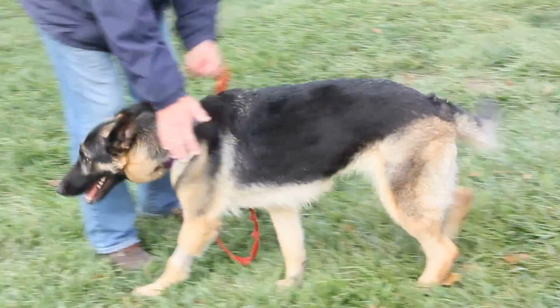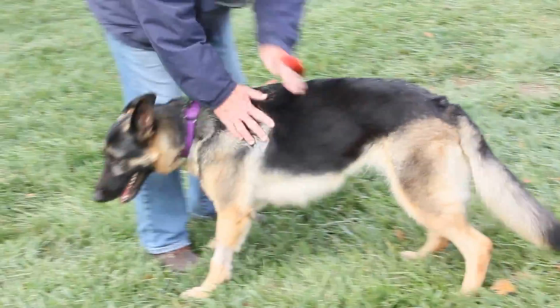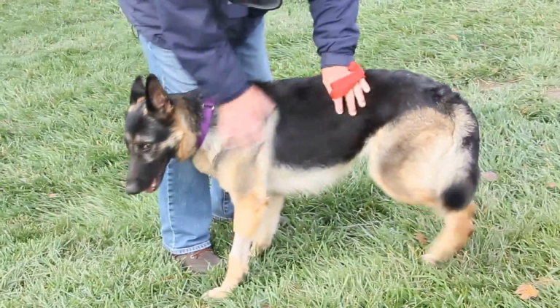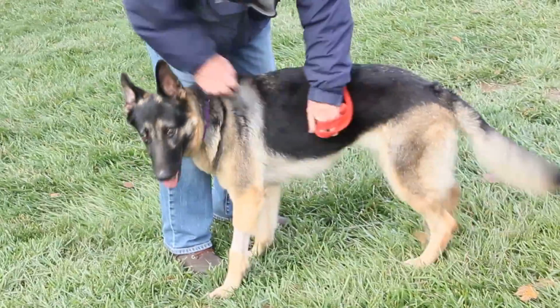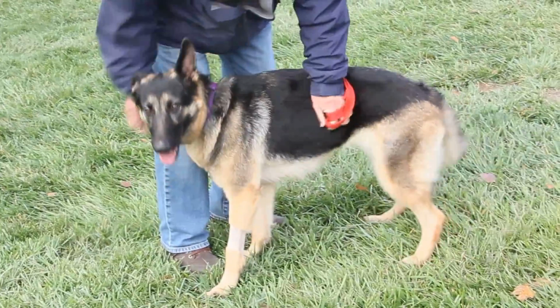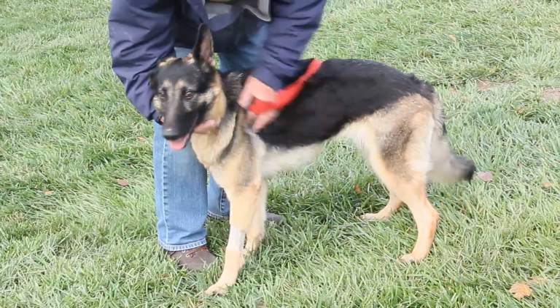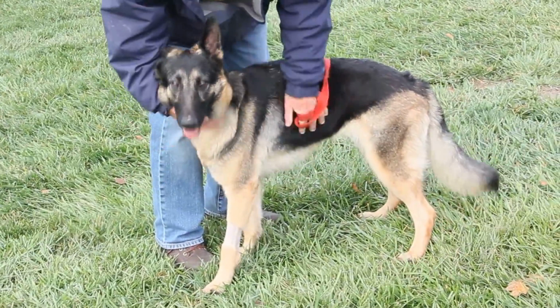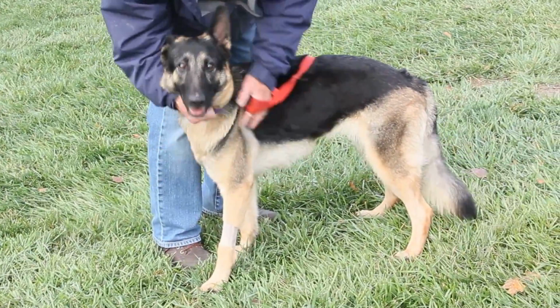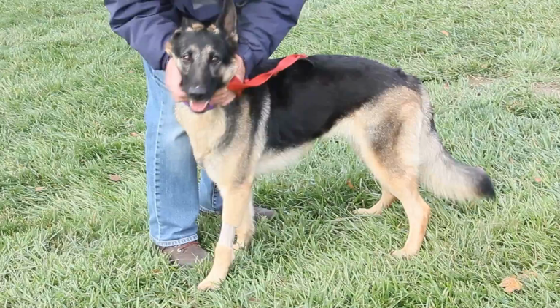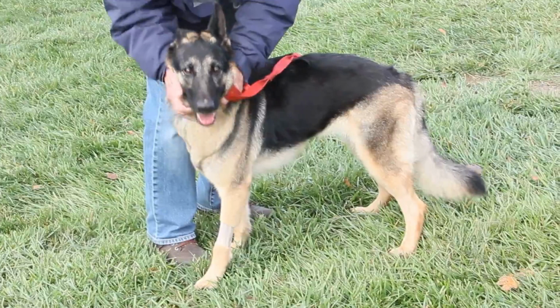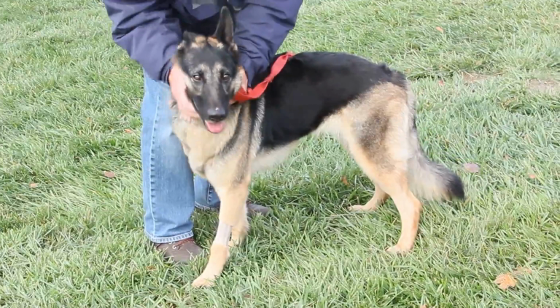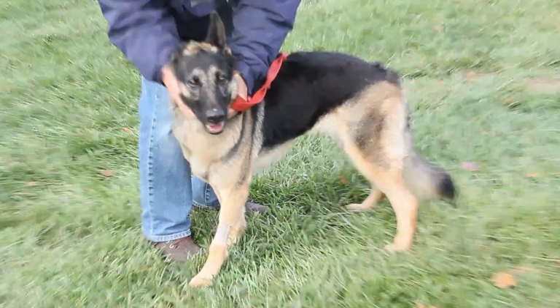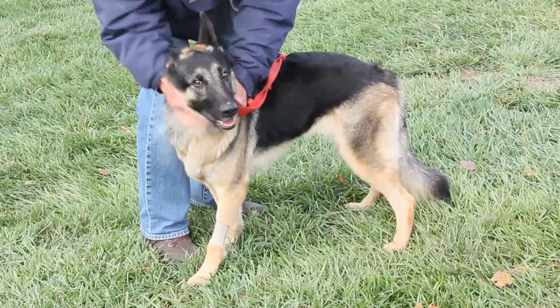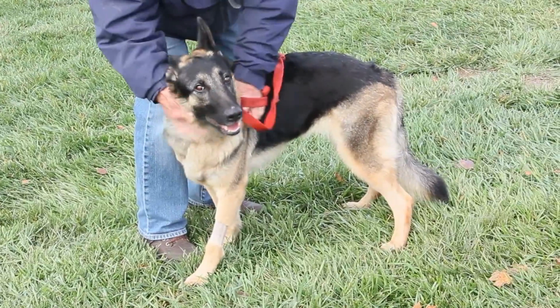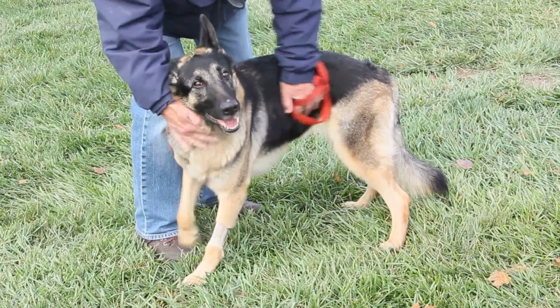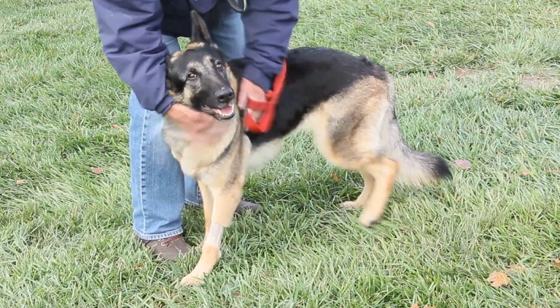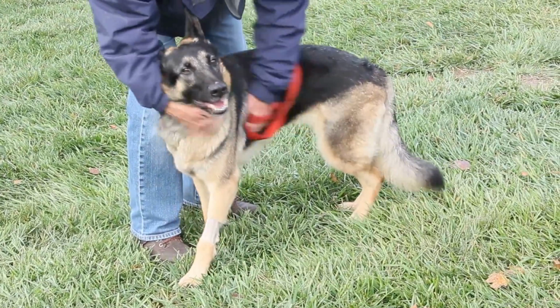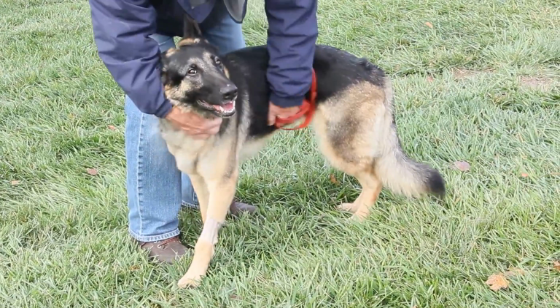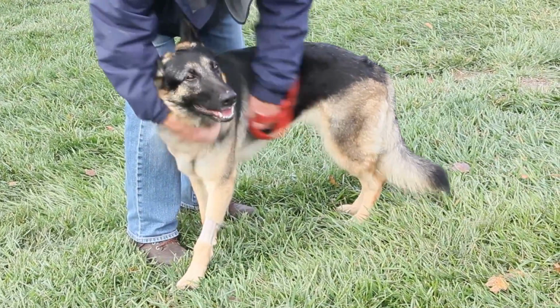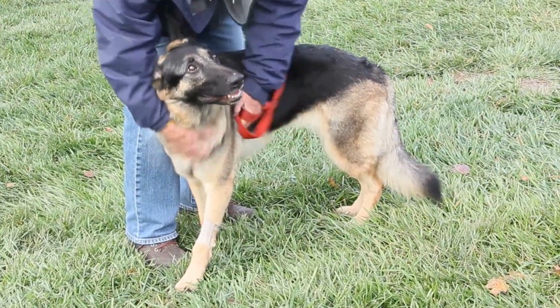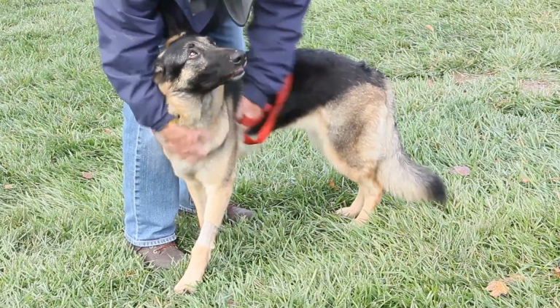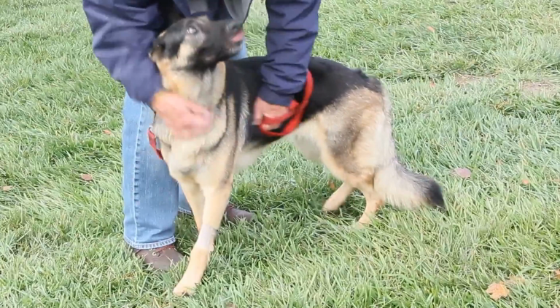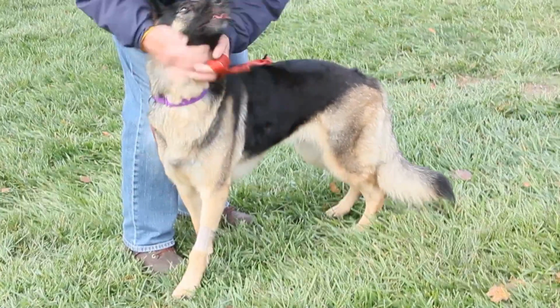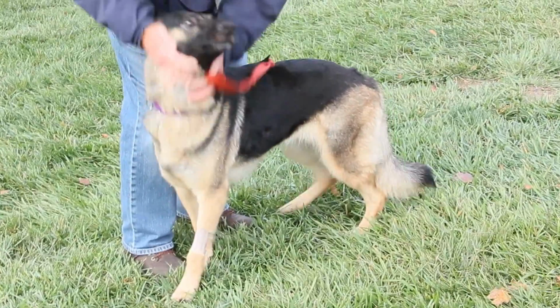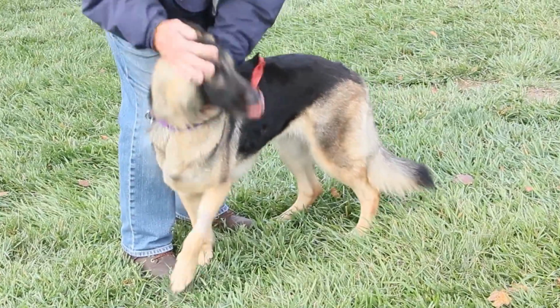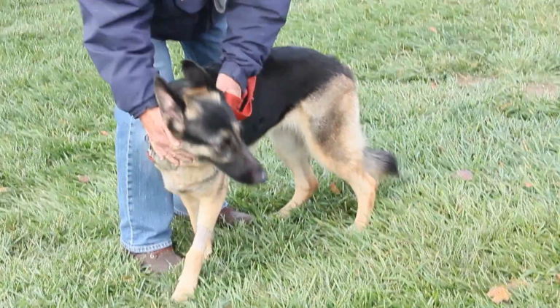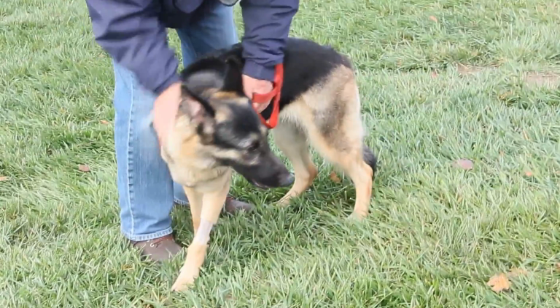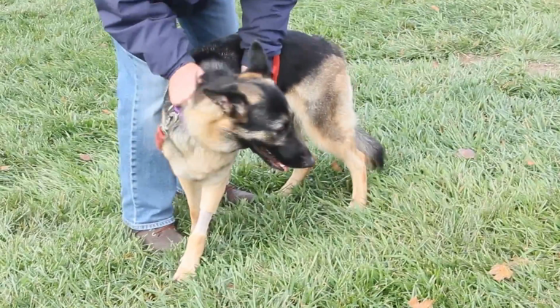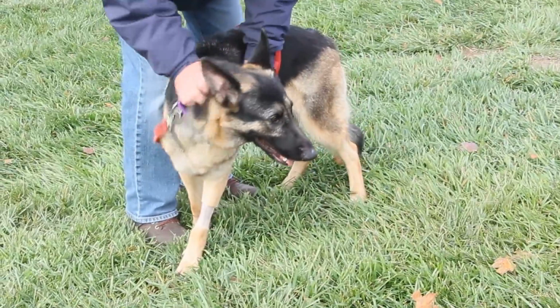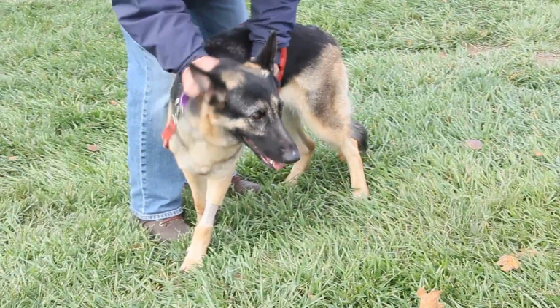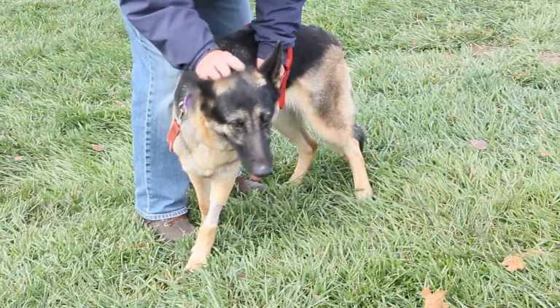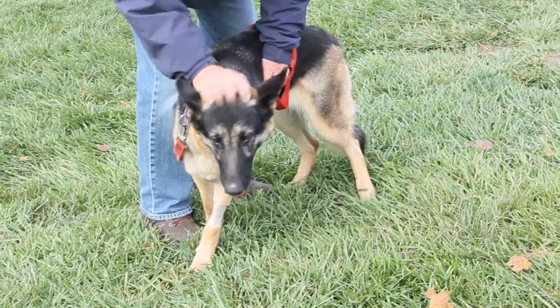Zoe Ann is very affectionate. She loves to be petted and scratched, as you can see. She'll stay here all day long and get some loving from you.